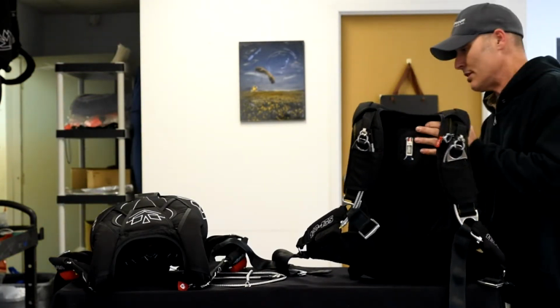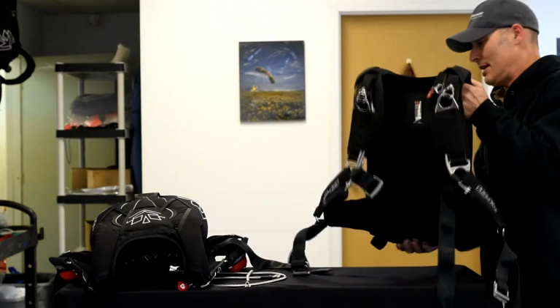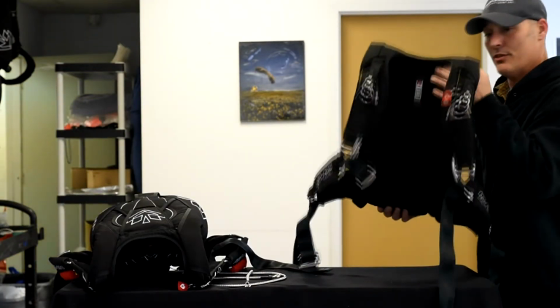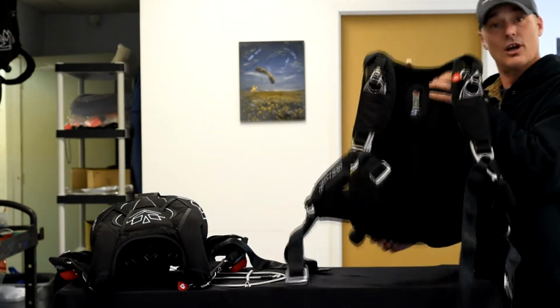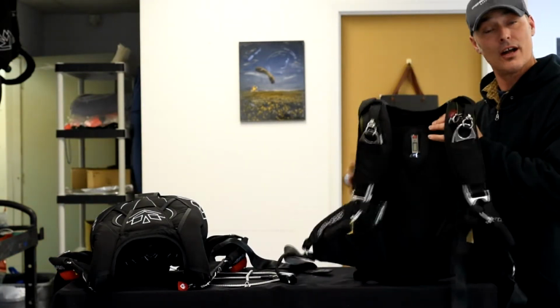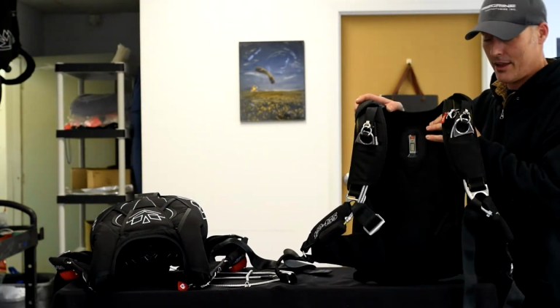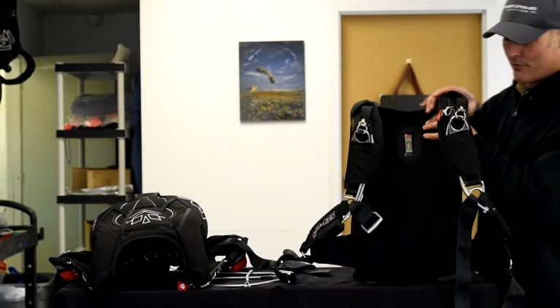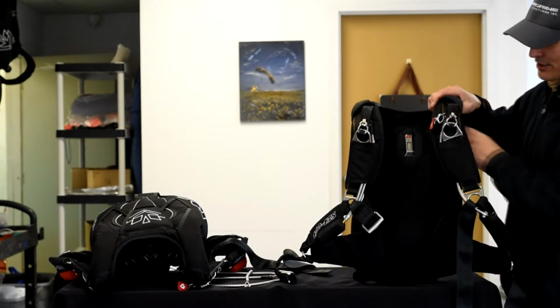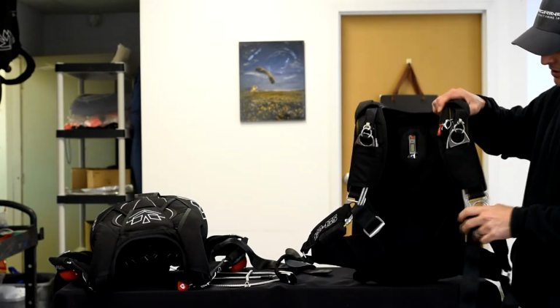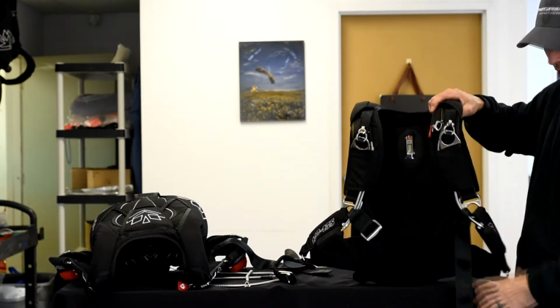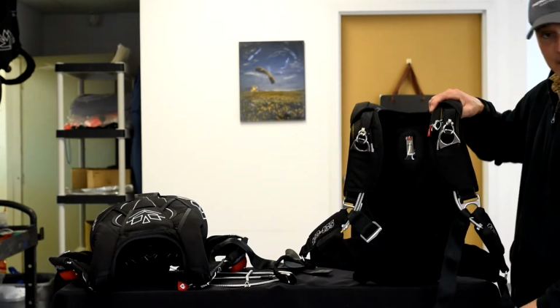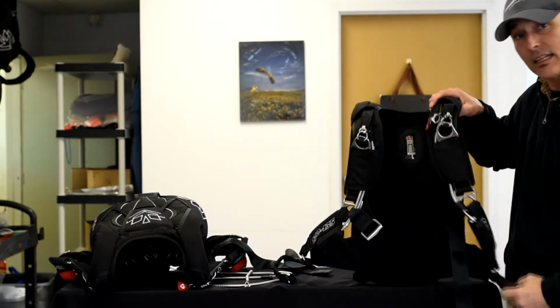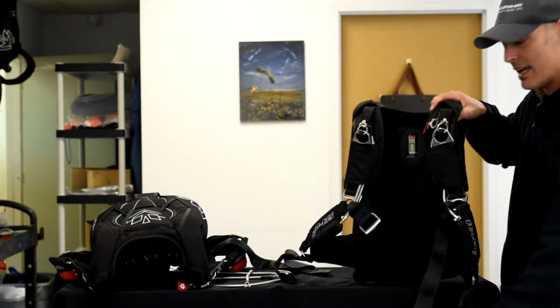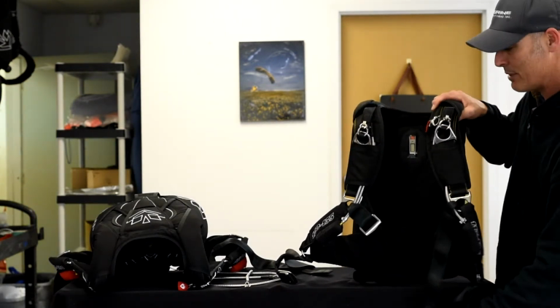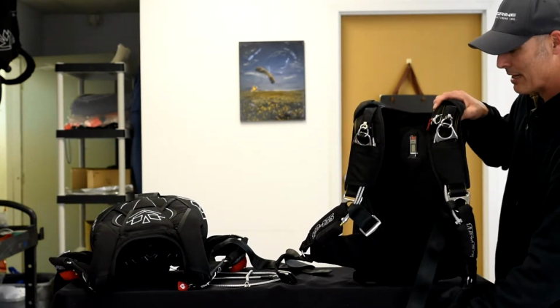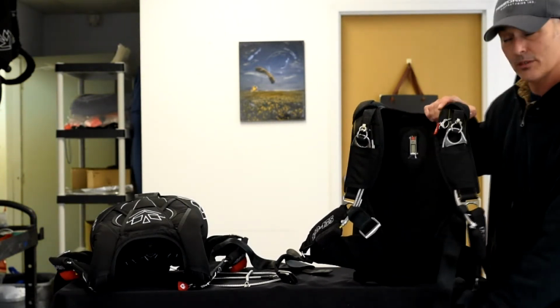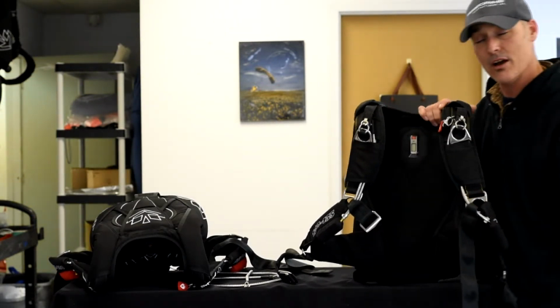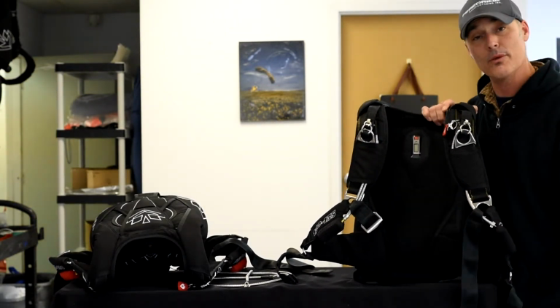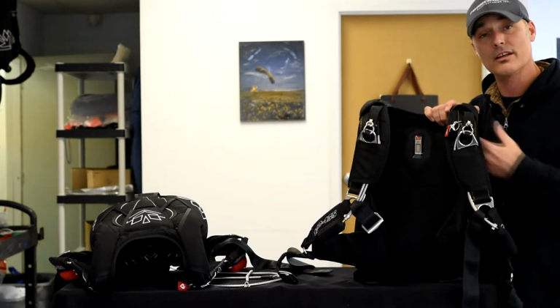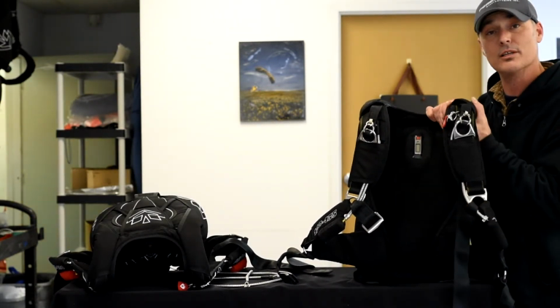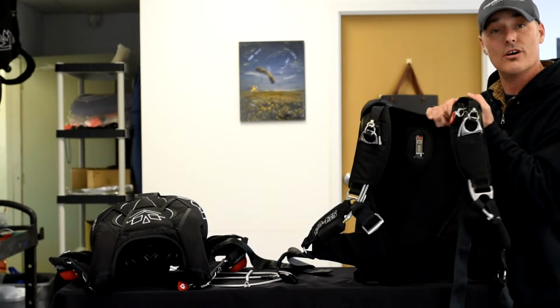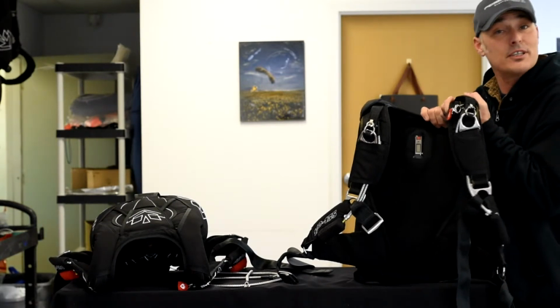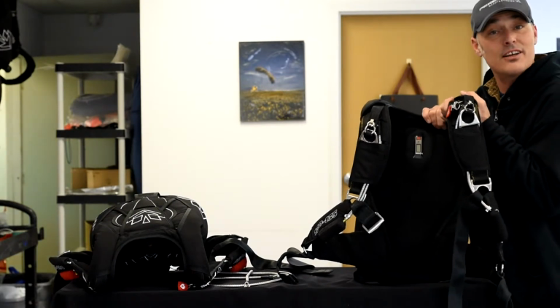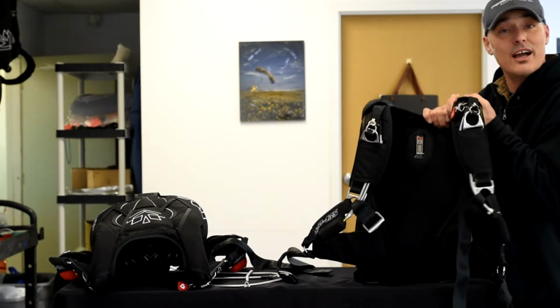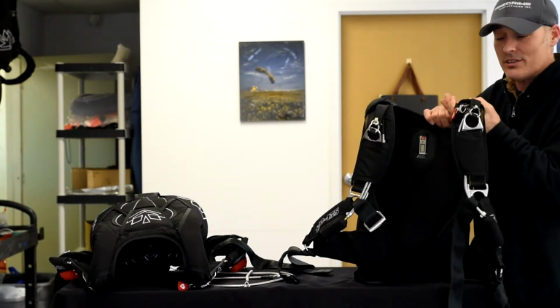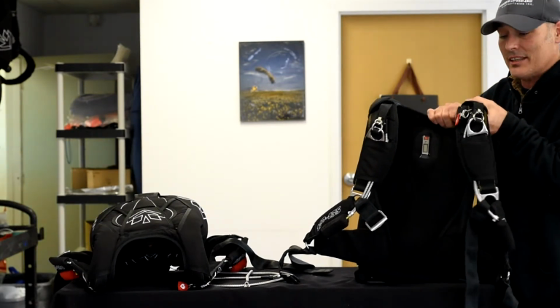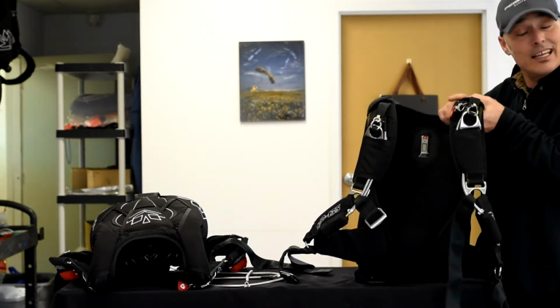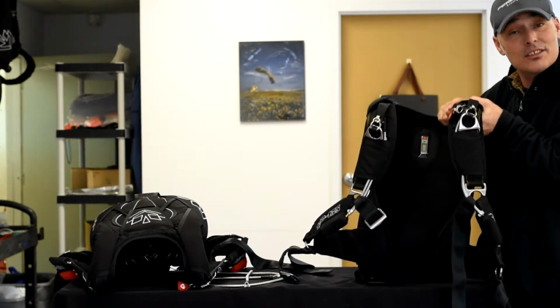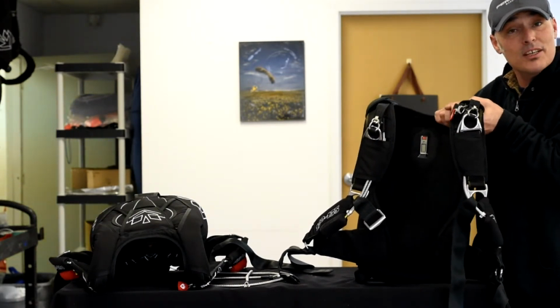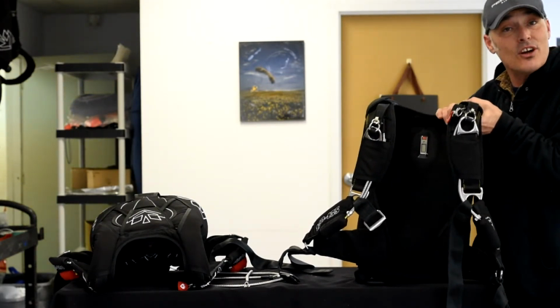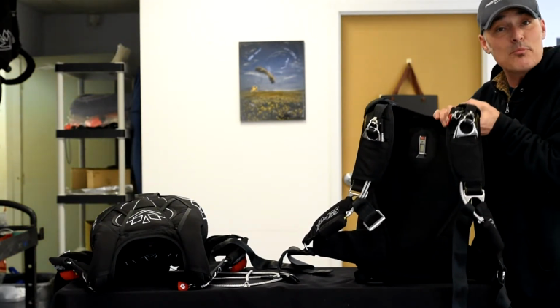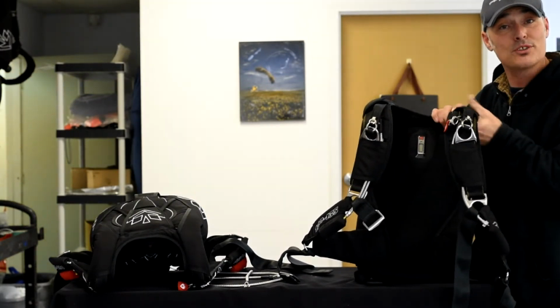Those are in their final stages of development and testing, and we expect those to be on the market and available on every standard glide harness container system starting April 1st.